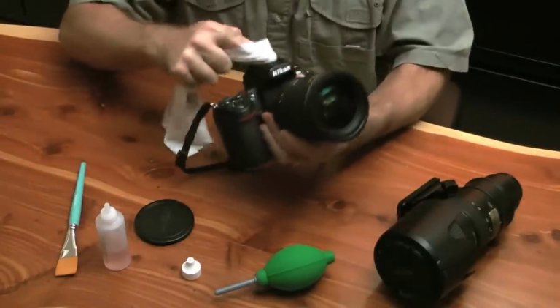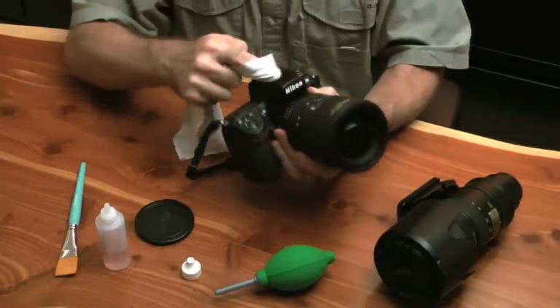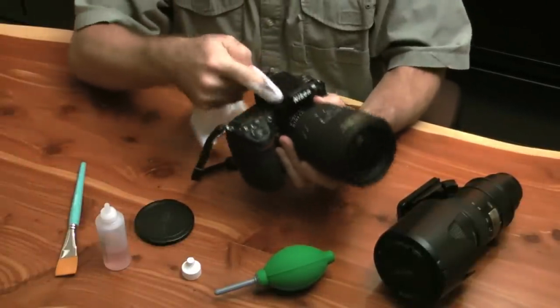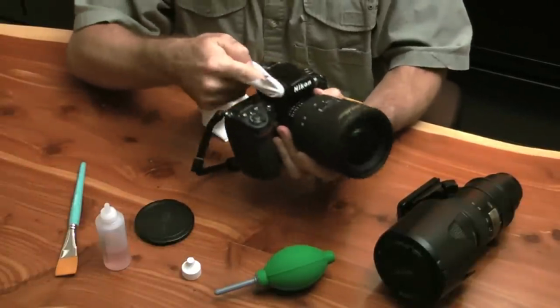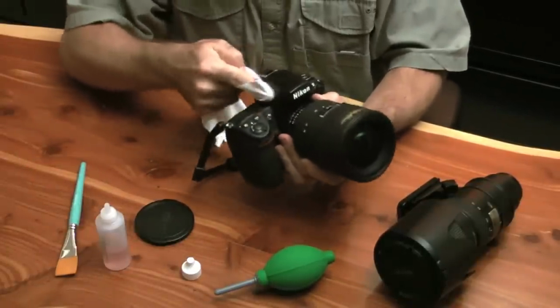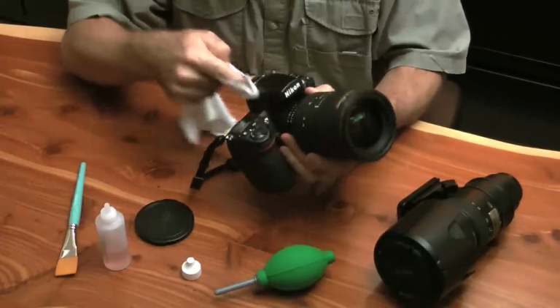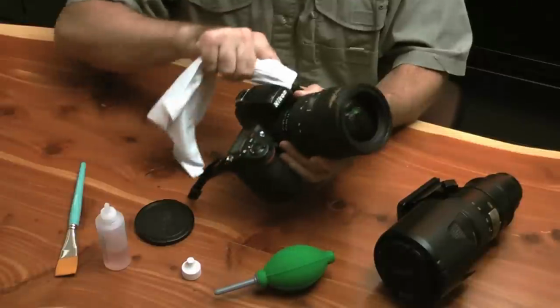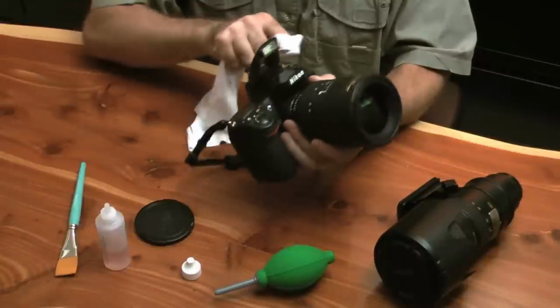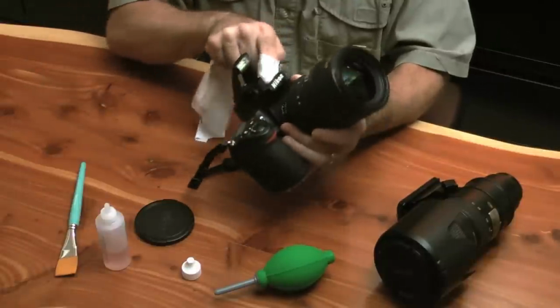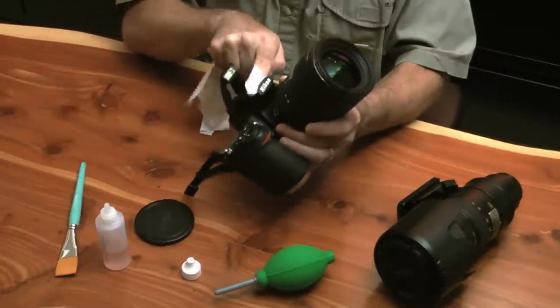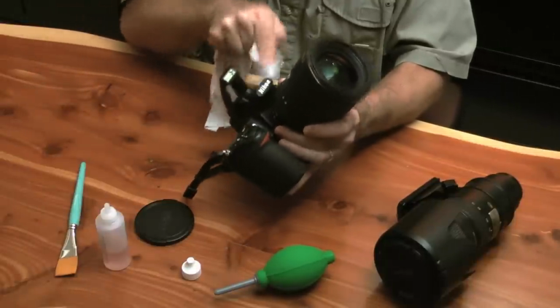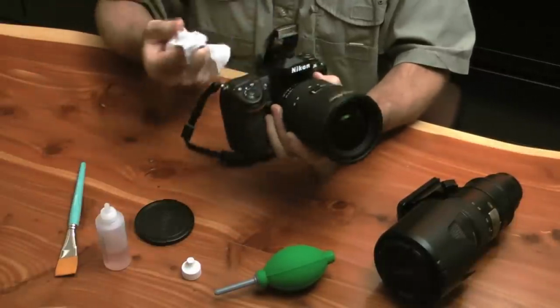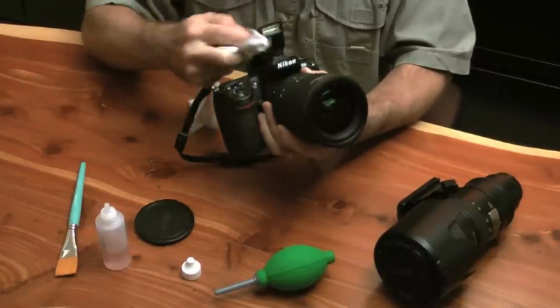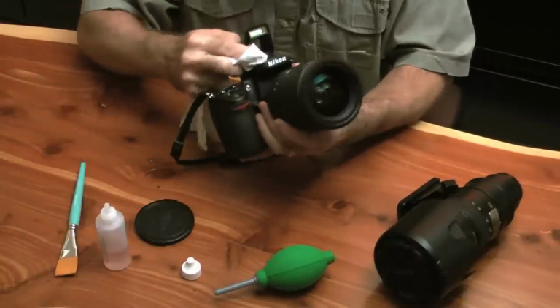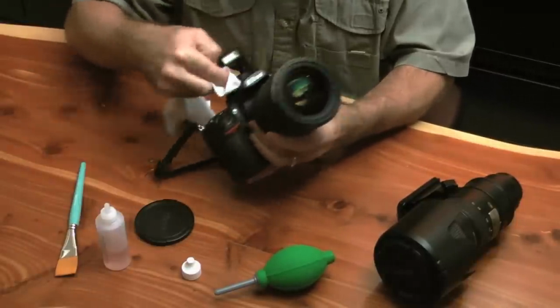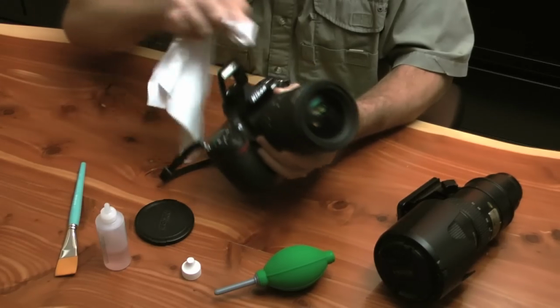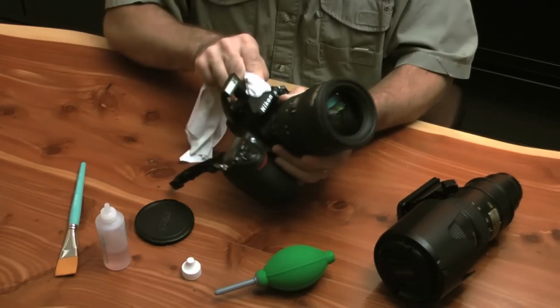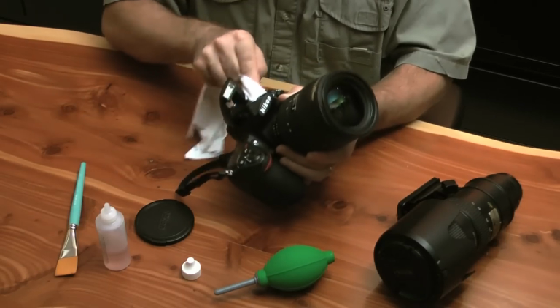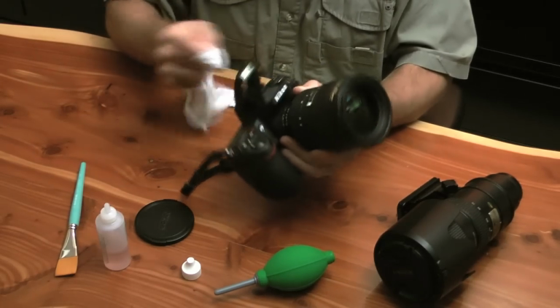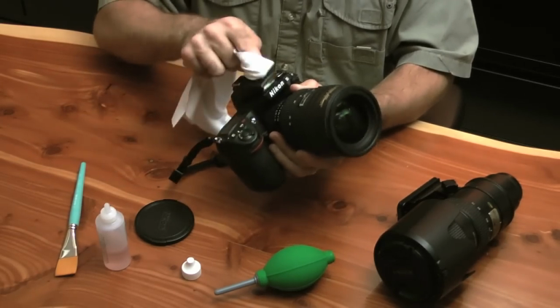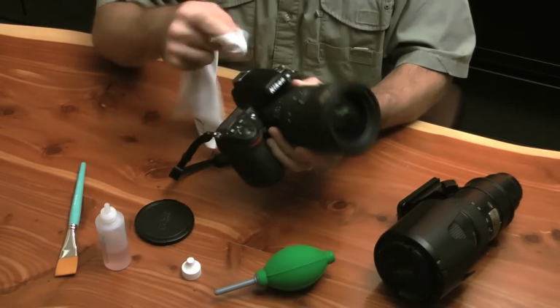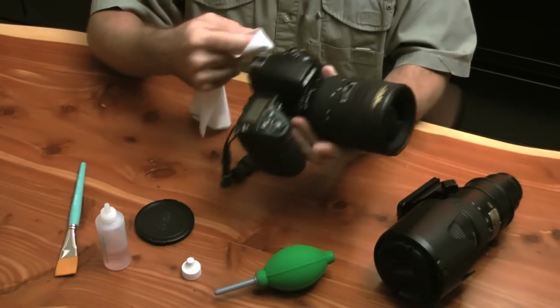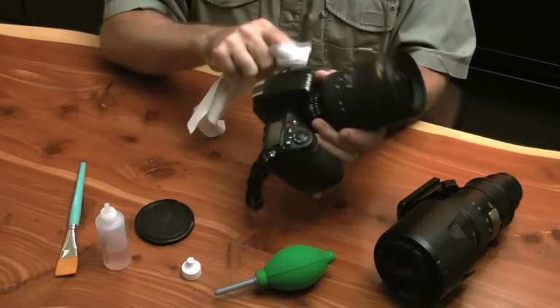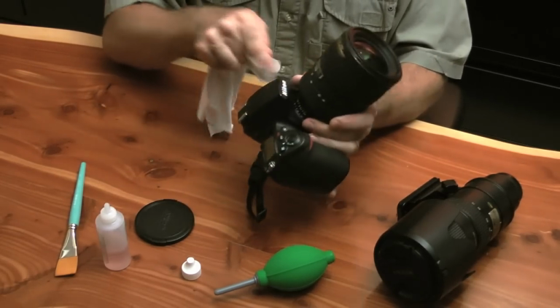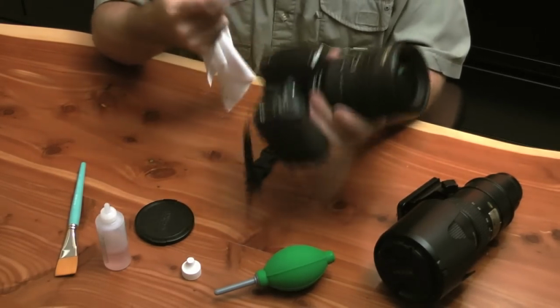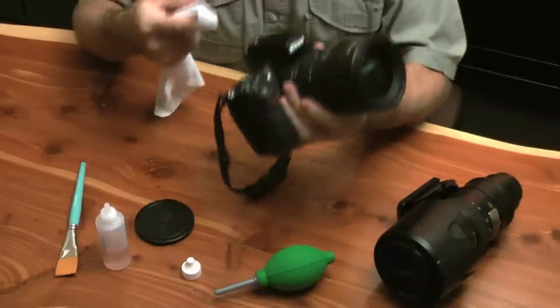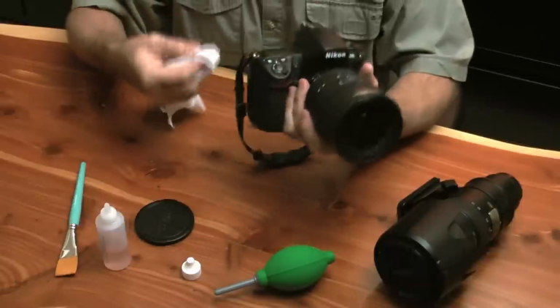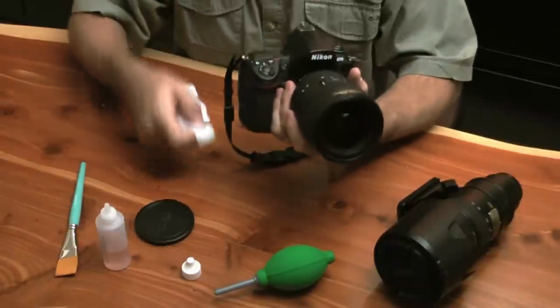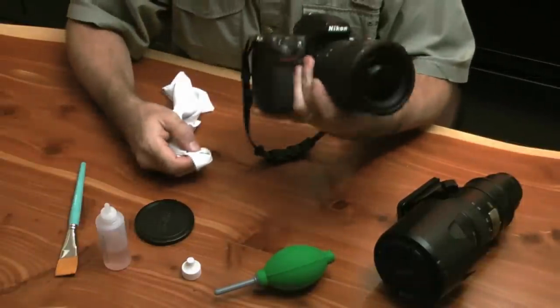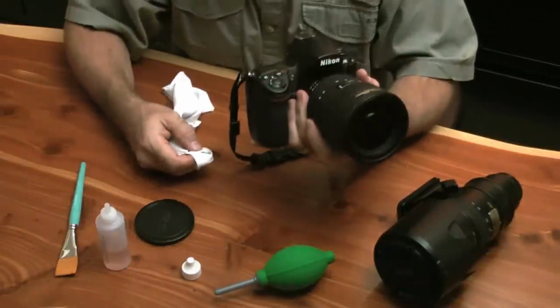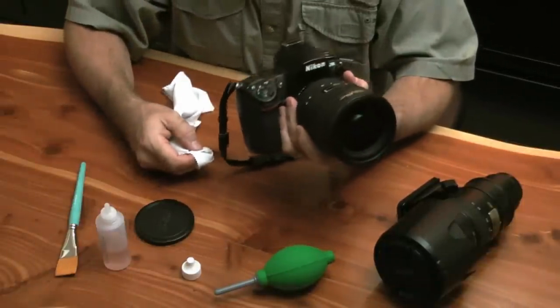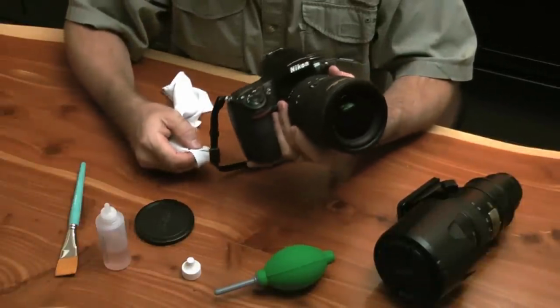I'll go clean up over here. This particular unit has a pop-up flash, which is actually used more as a trigger than it is a flash. And essentially I'm going to work all the way around the camera, just as I'm showing you here.